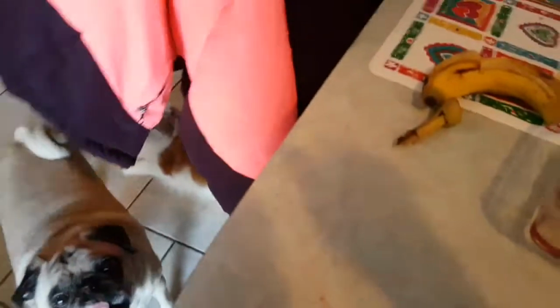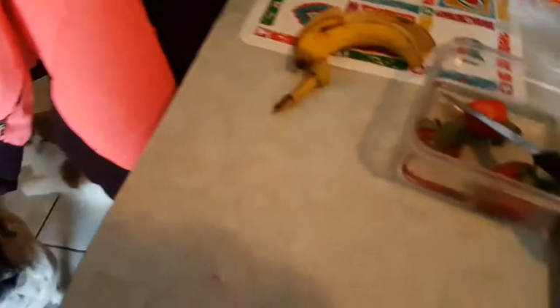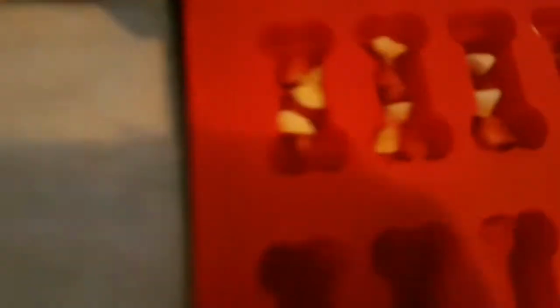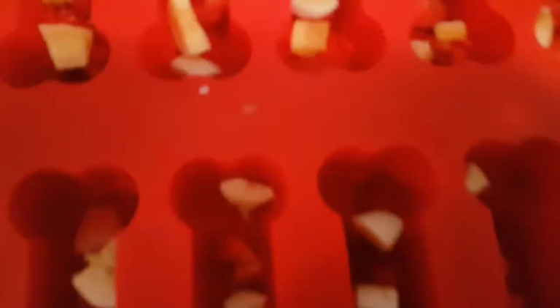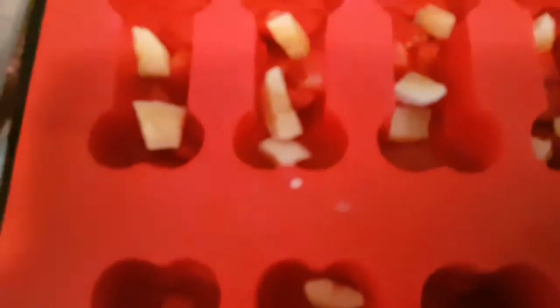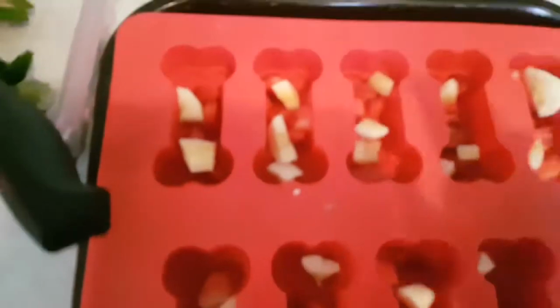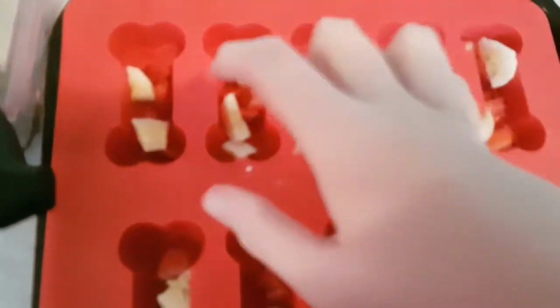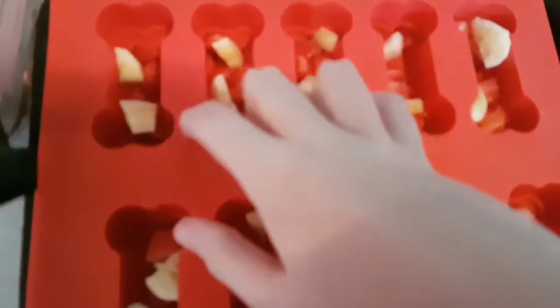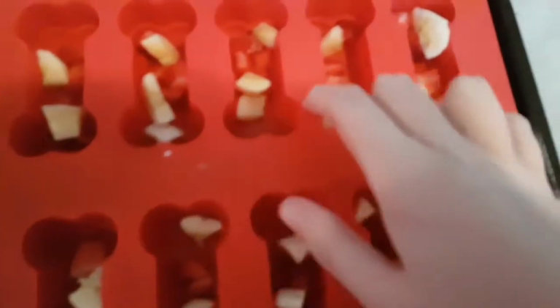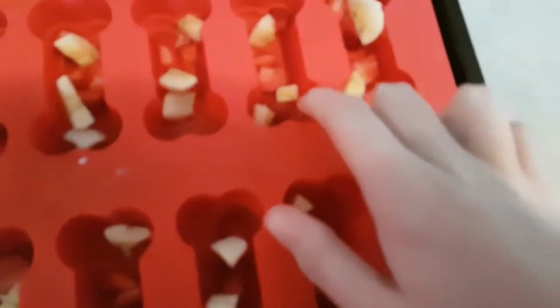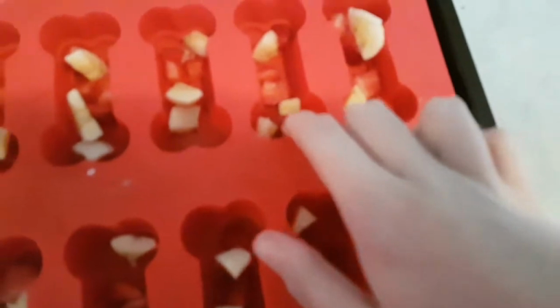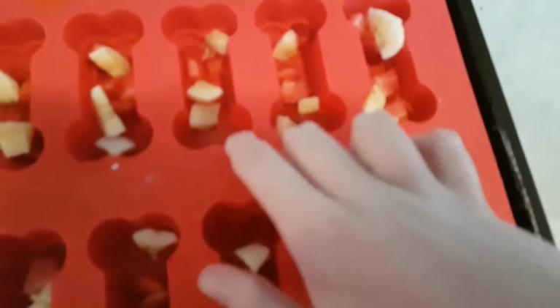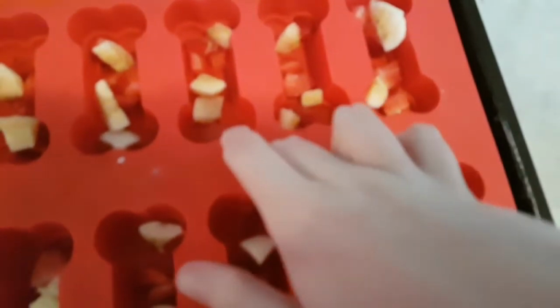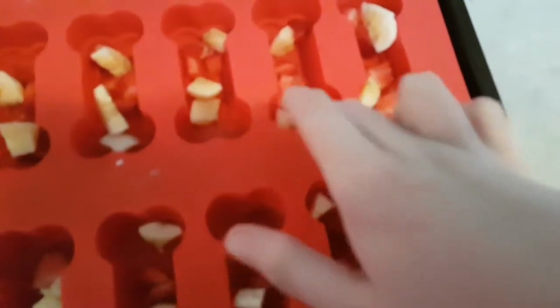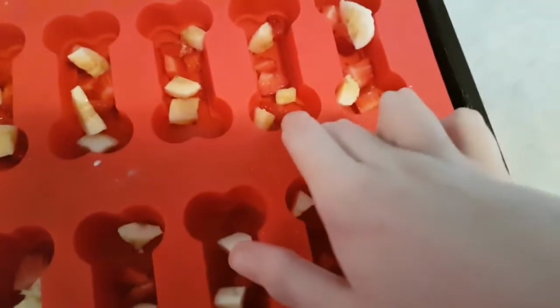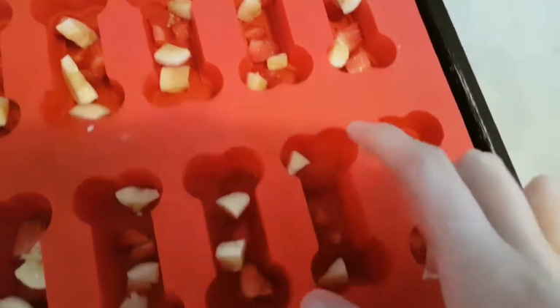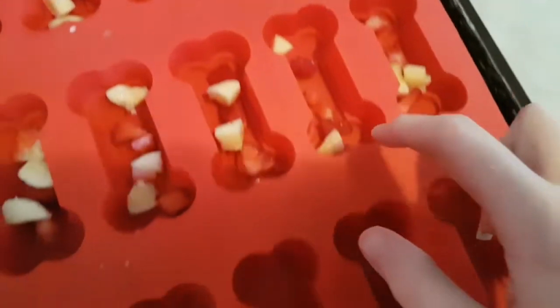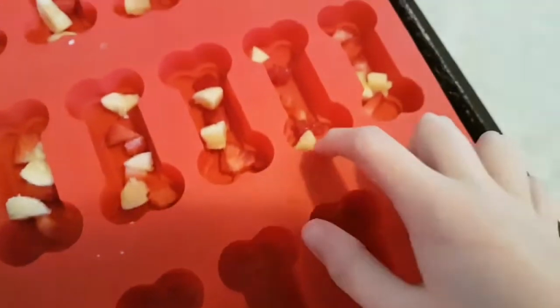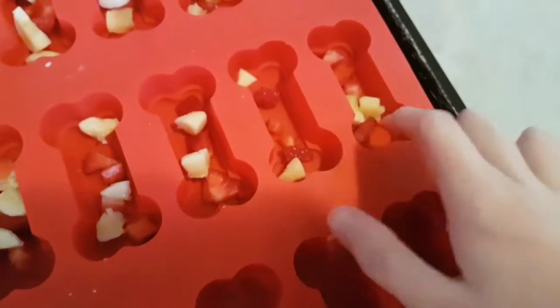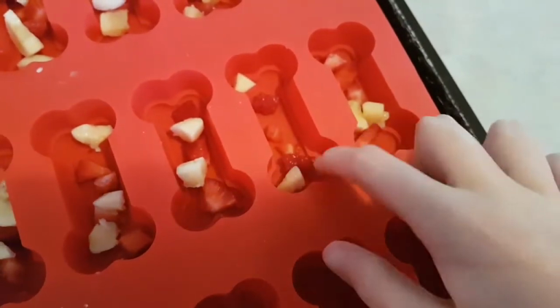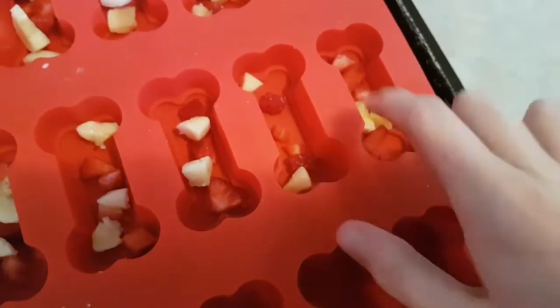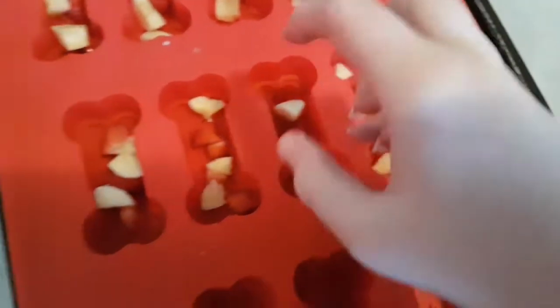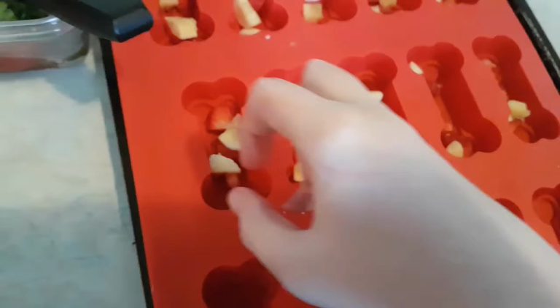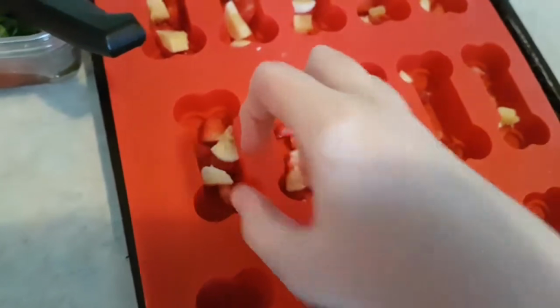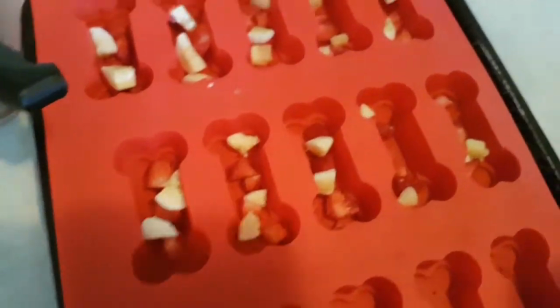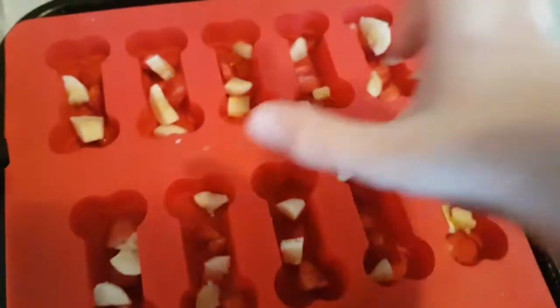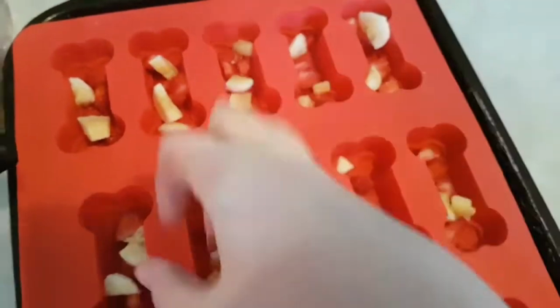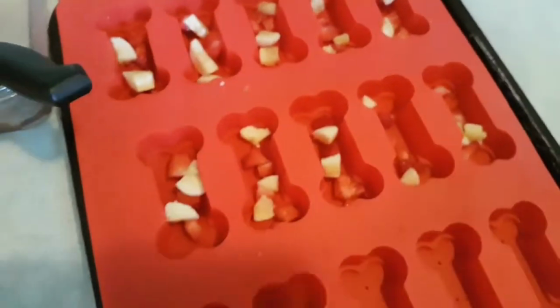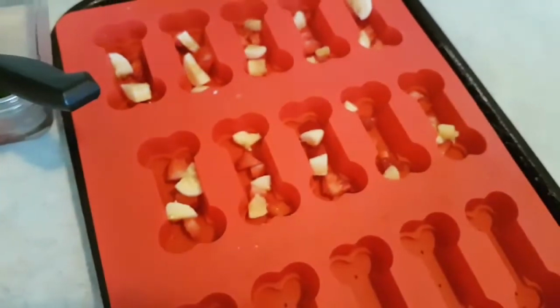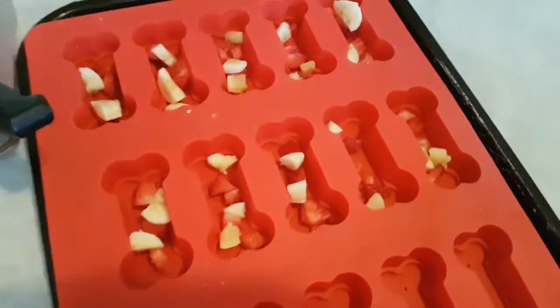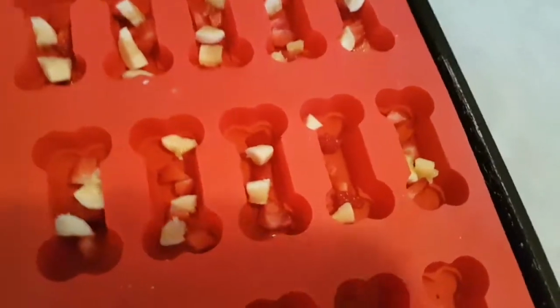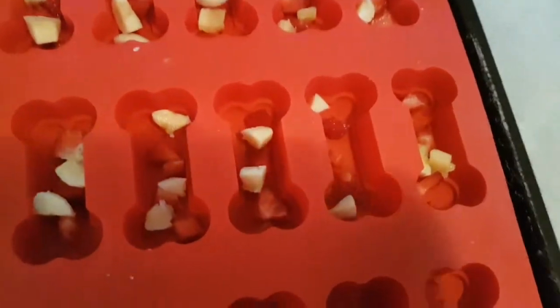I'll give her a piece in a minute. This is what I did — I finally chopped the ones very small, so there's one for Remy, two for Remy. The ones that are very small for her and a little bit bigger for Buster. They all each get enough, so that's good.